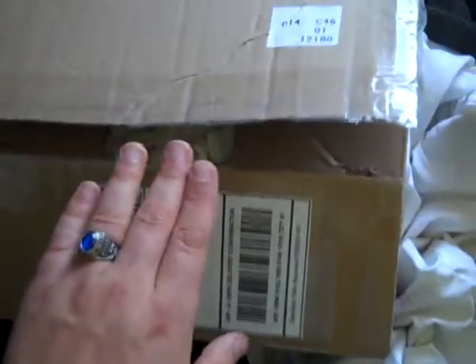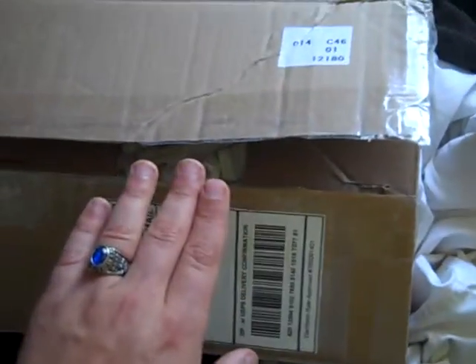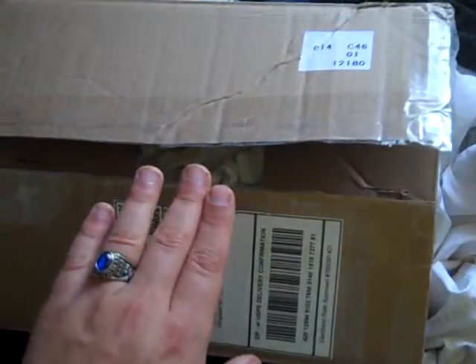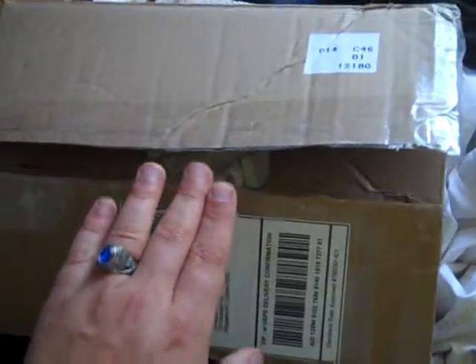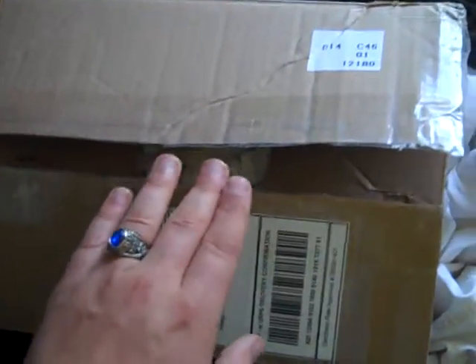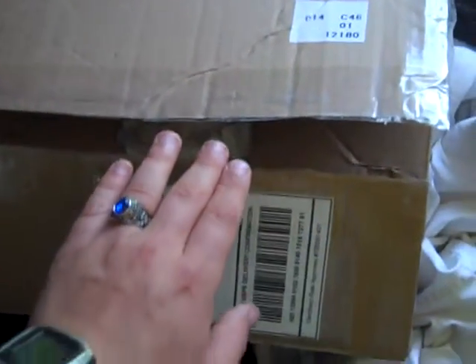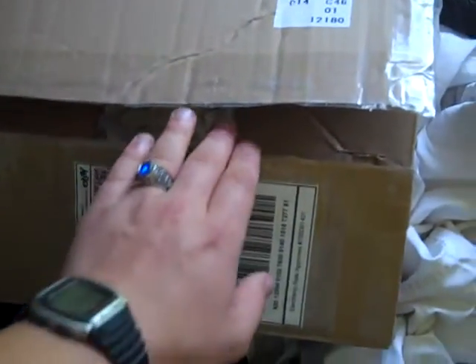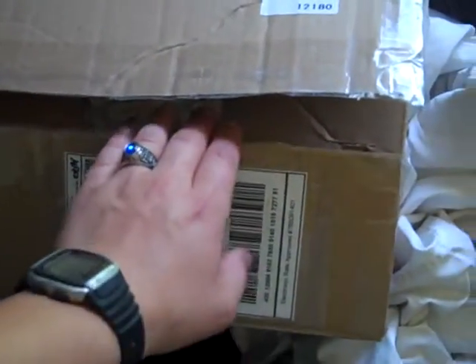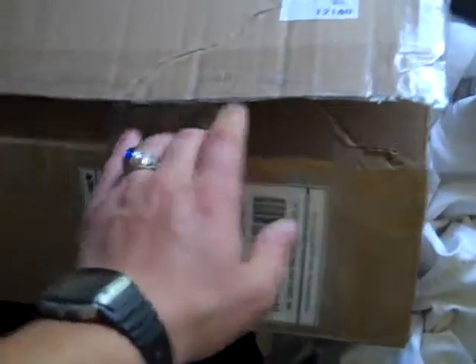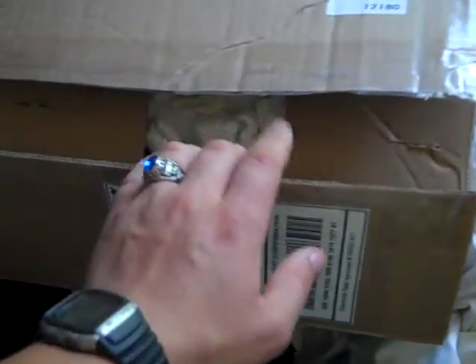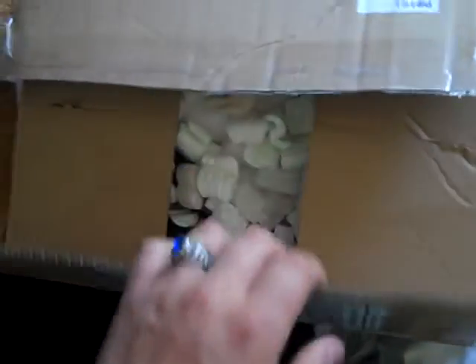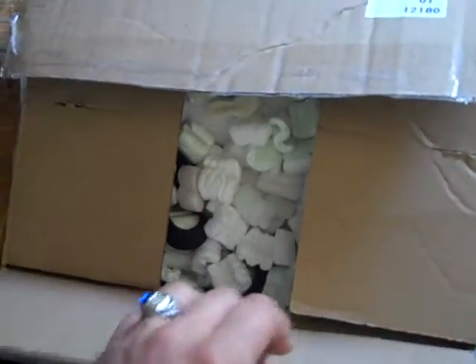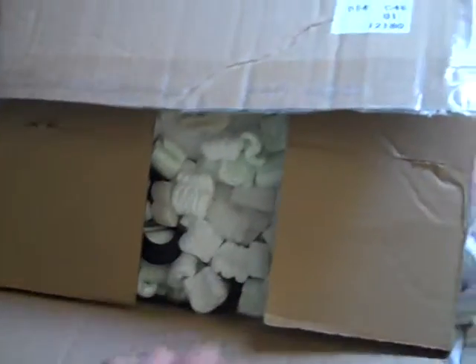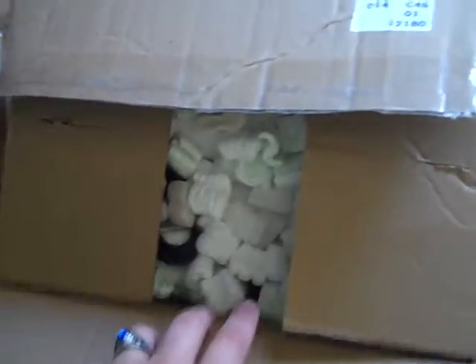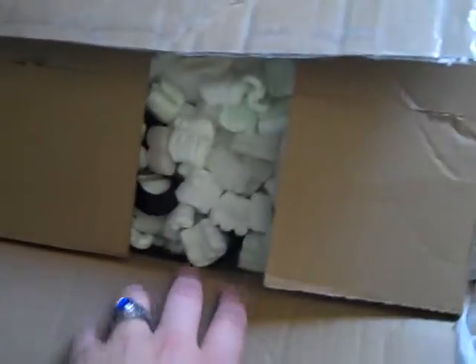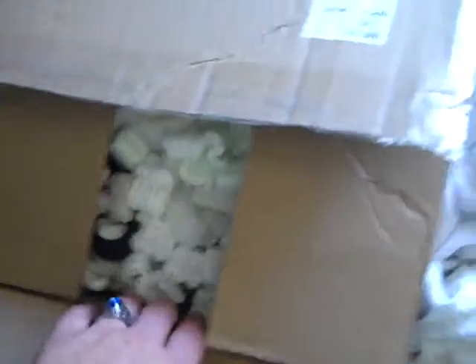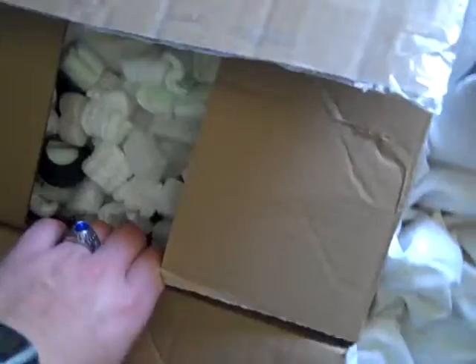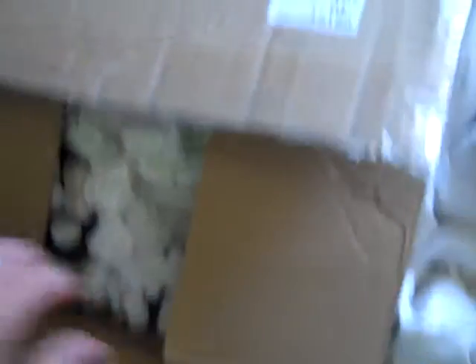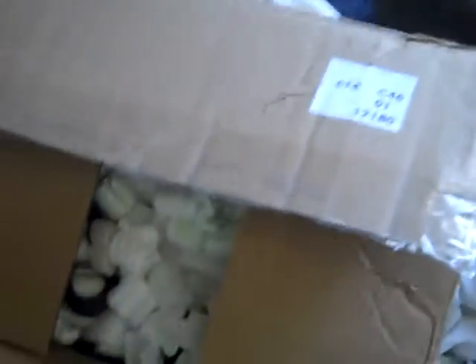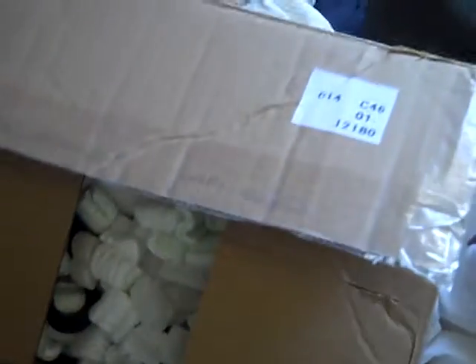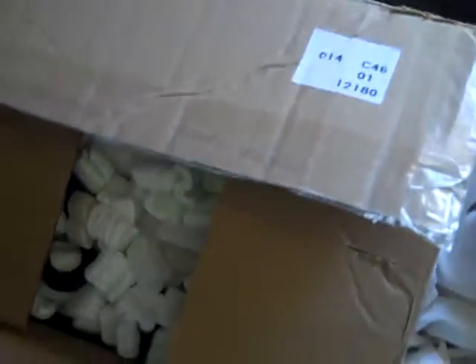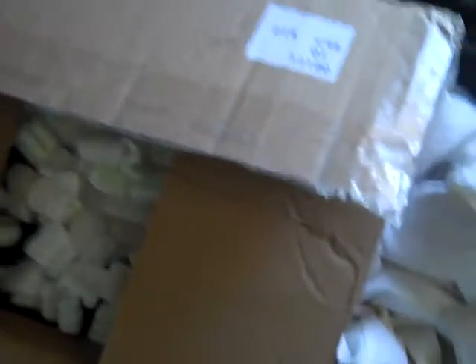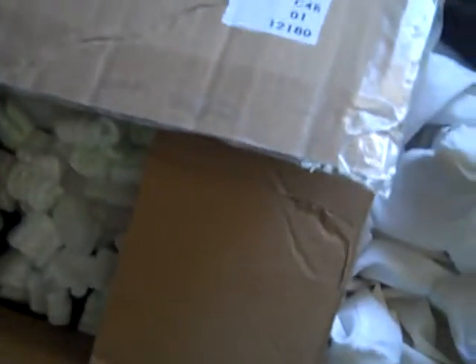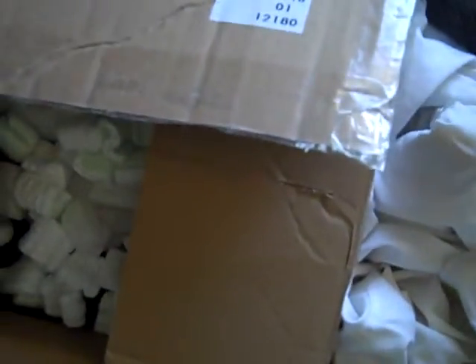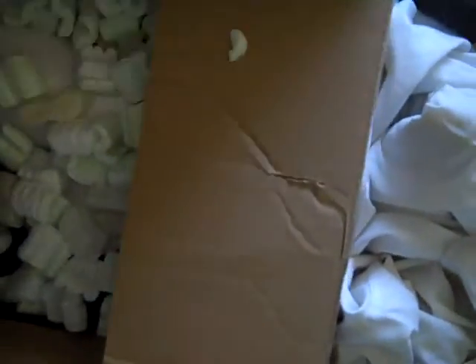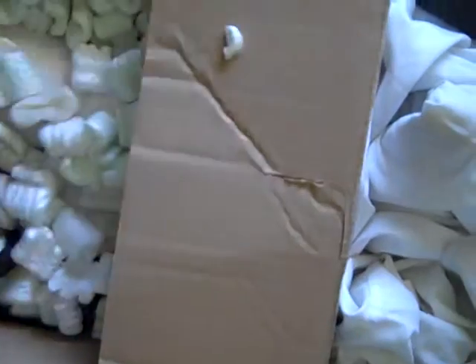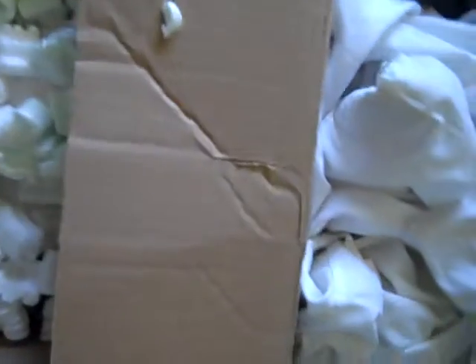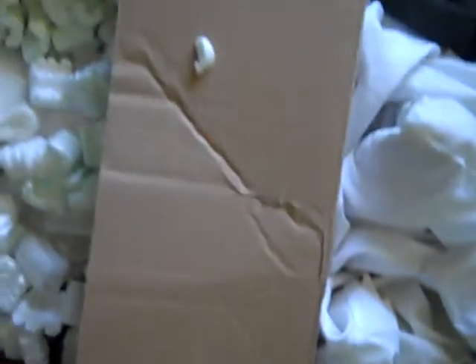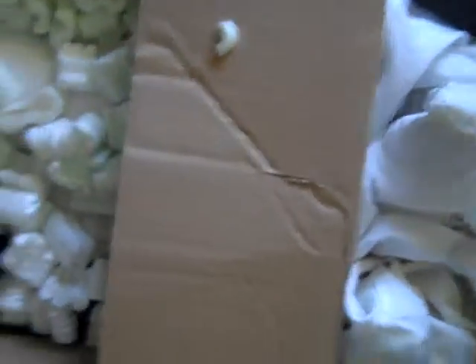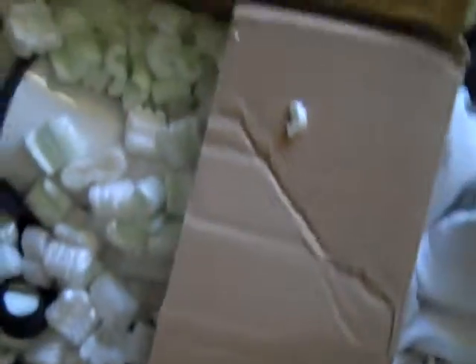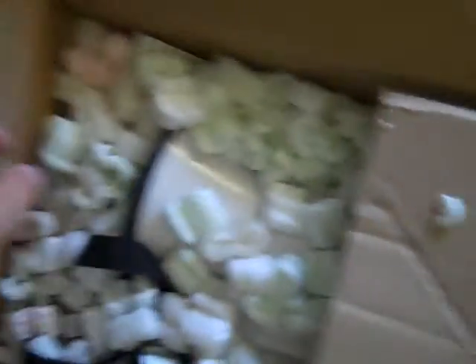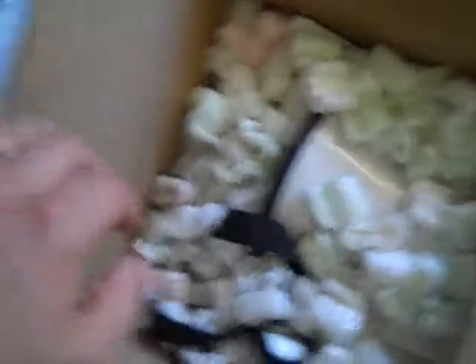About a week ago, I got this package. Obviously, it's already been open, and some of you may already know what it is. I bought it off eBay. I gotta say, I love the packing.